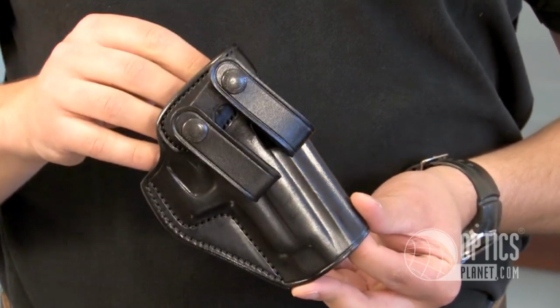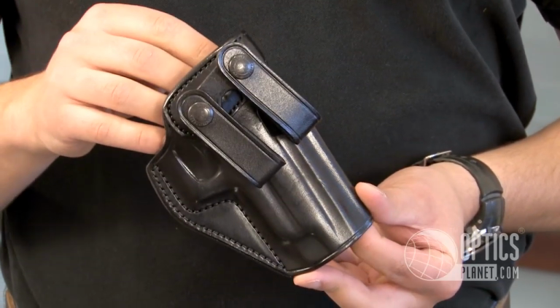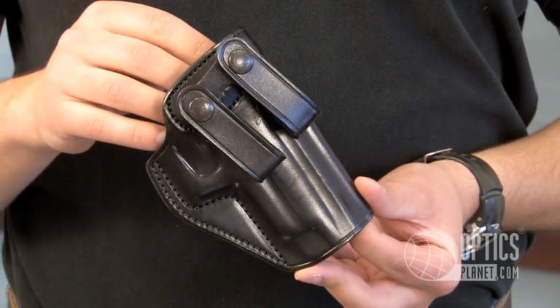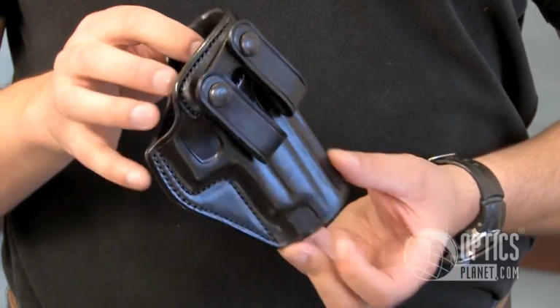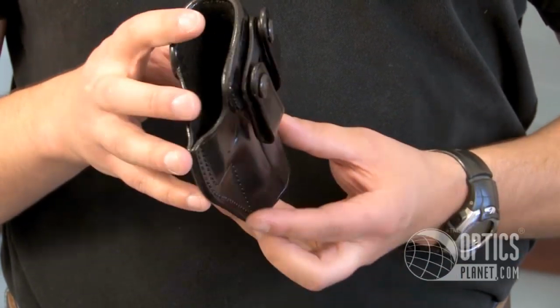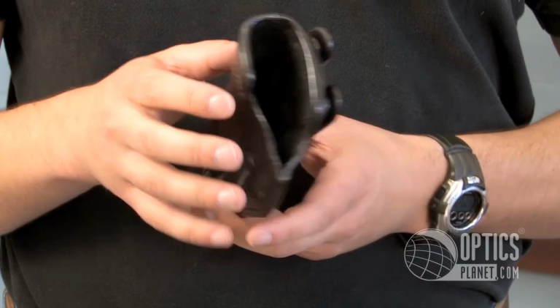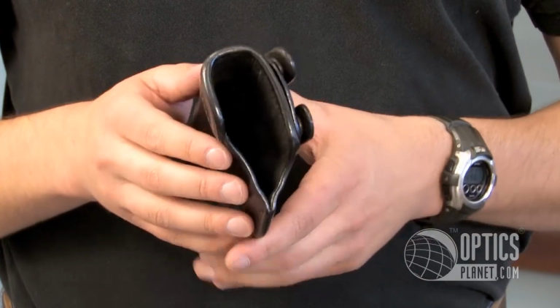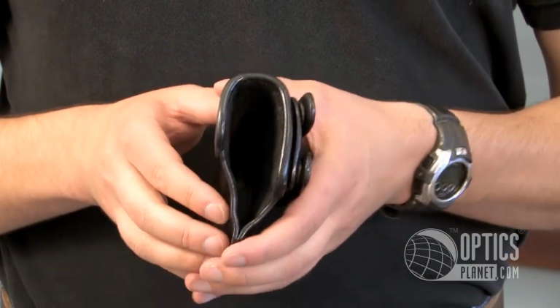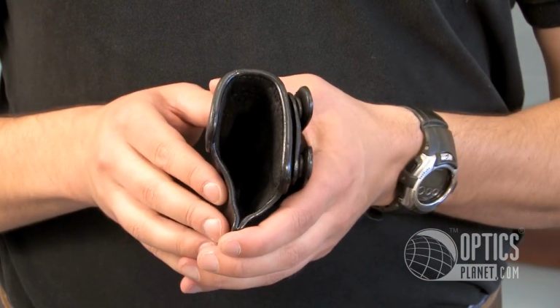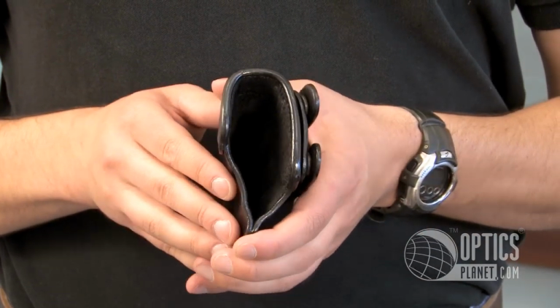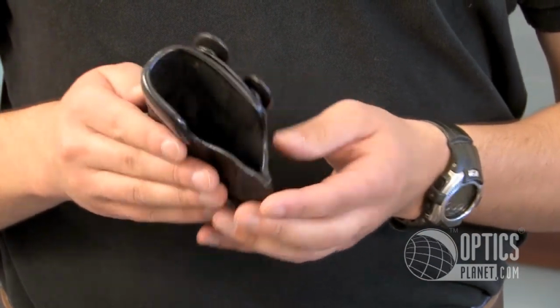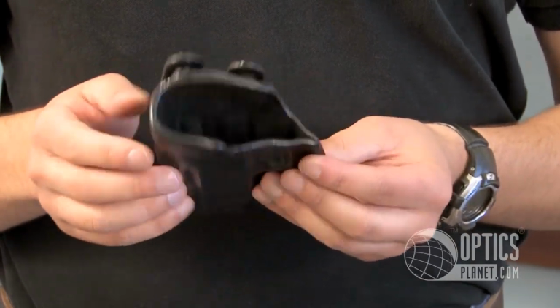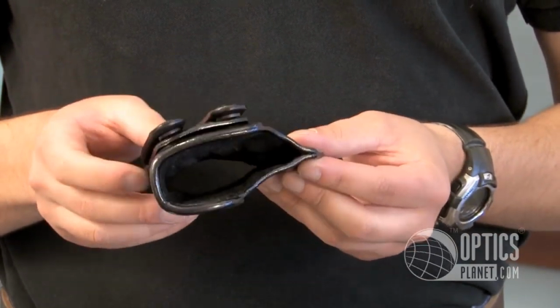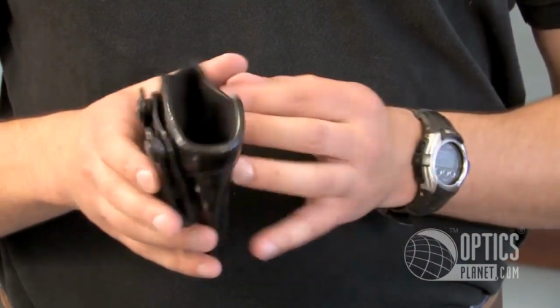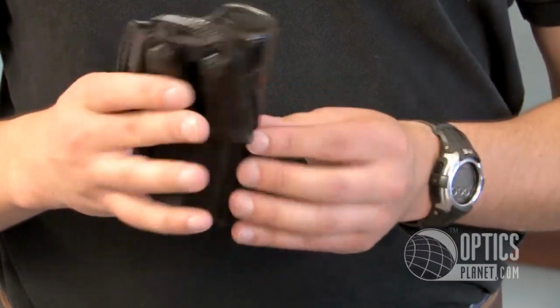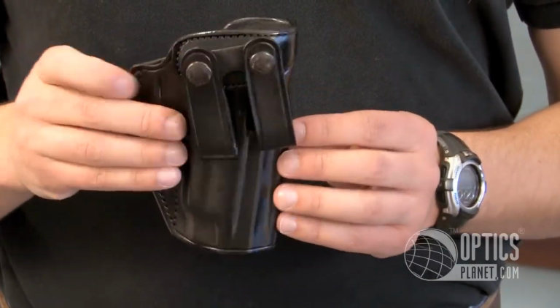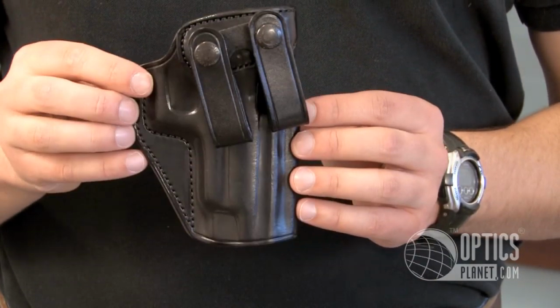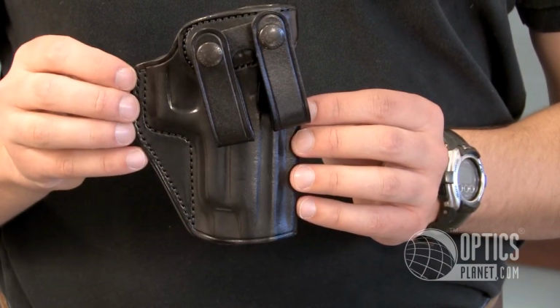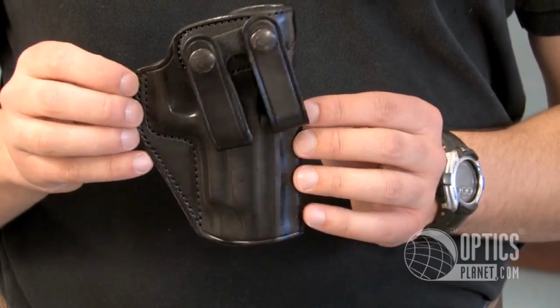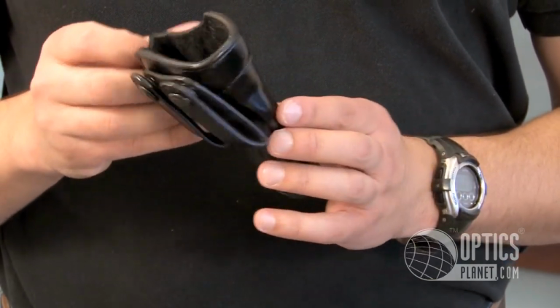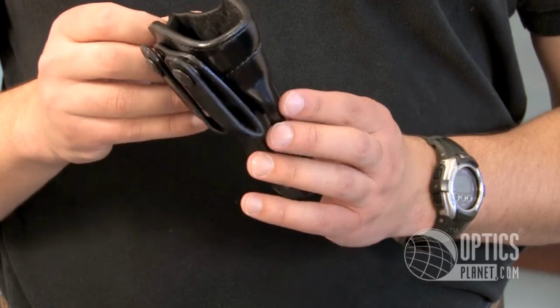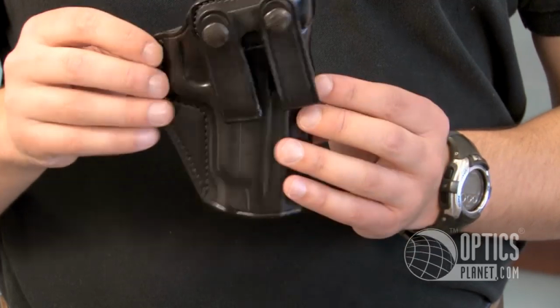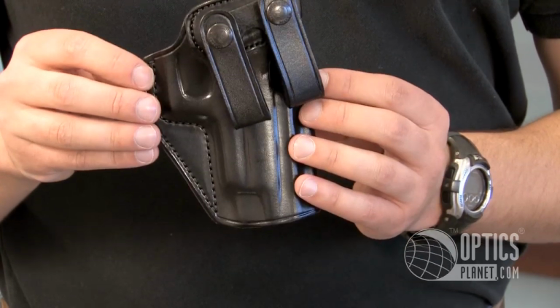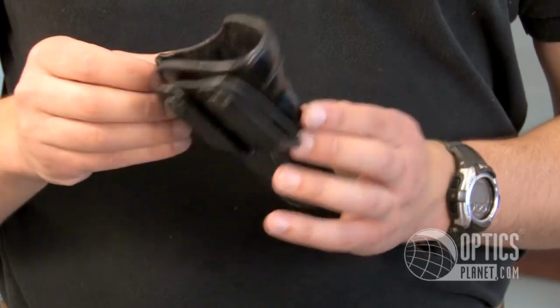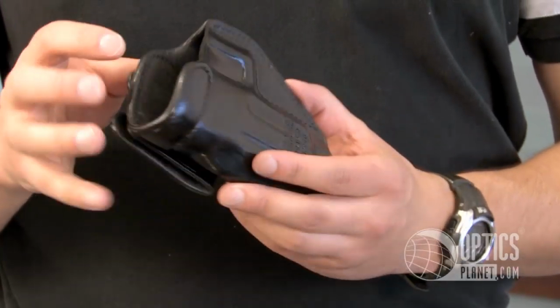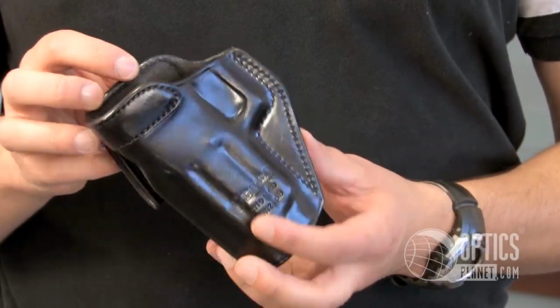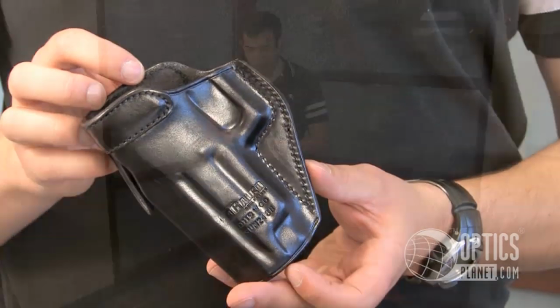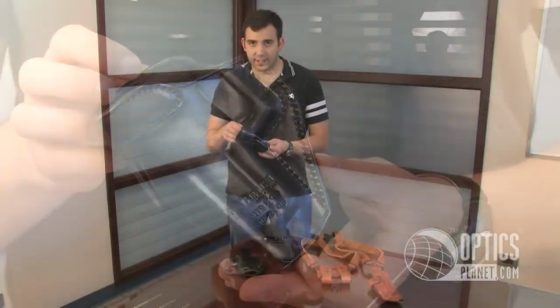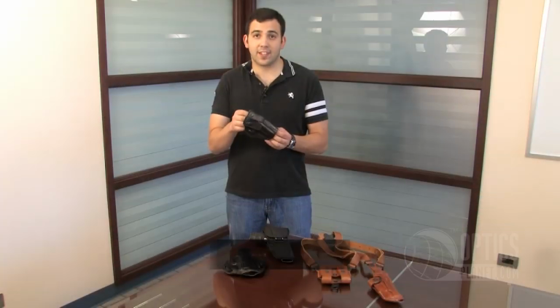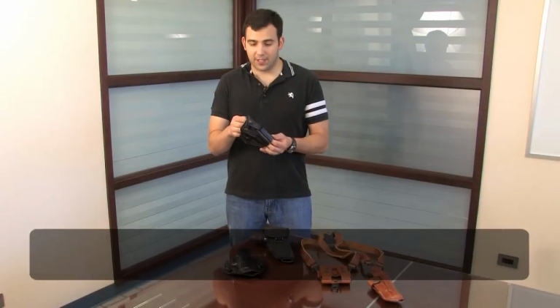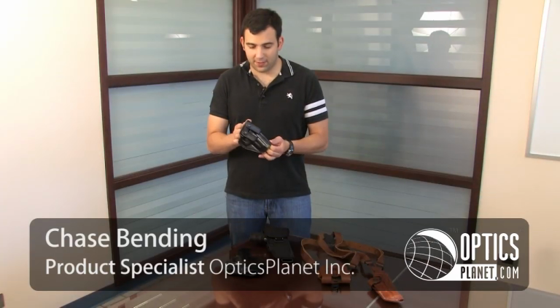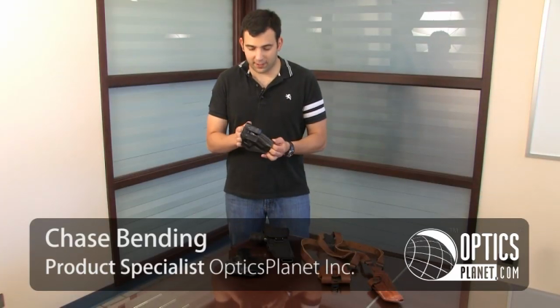This is a leather holster so it will require a short break-in period. This holster comes in black as well as tan. It's just a very simple and straightforward inside the waistband holster.